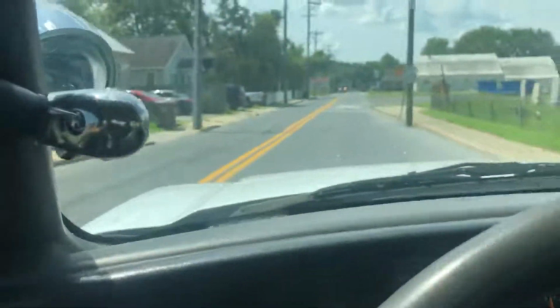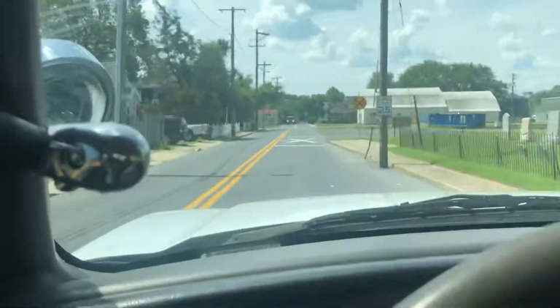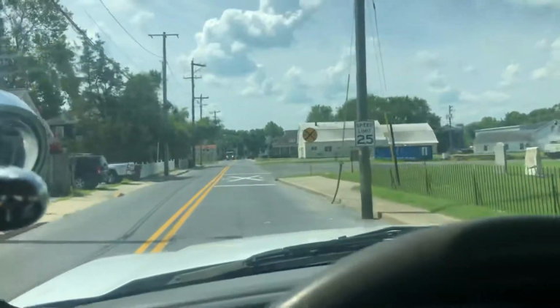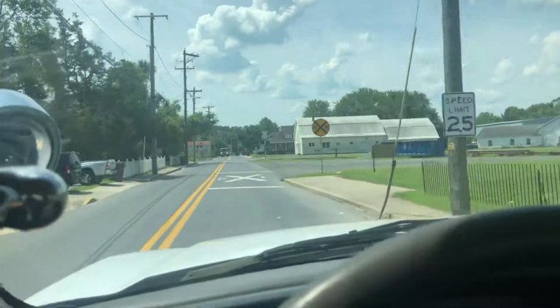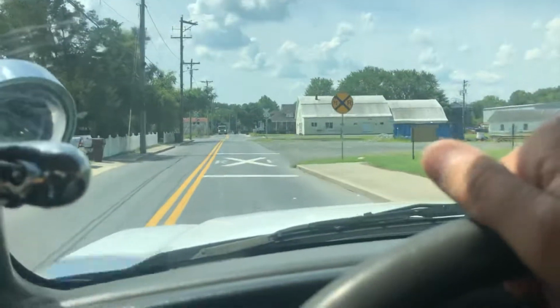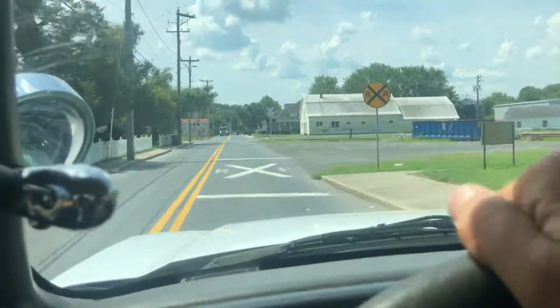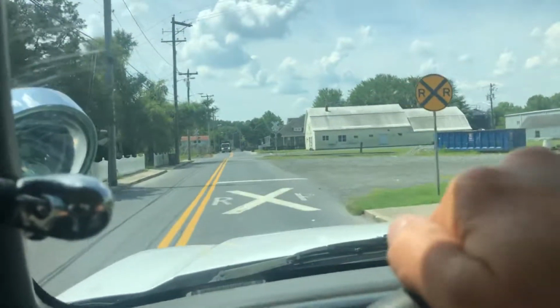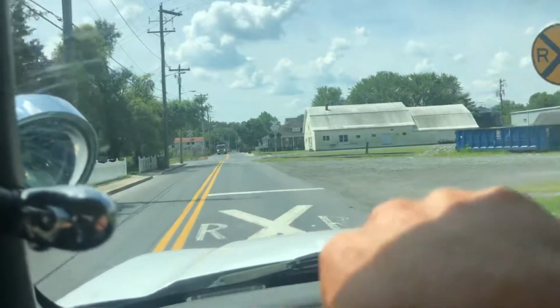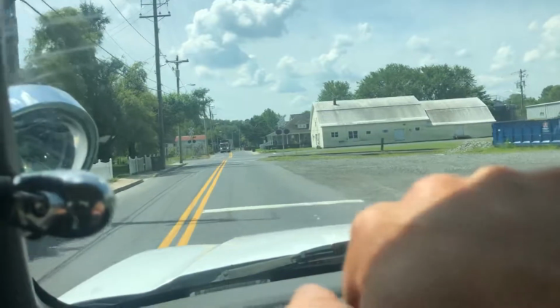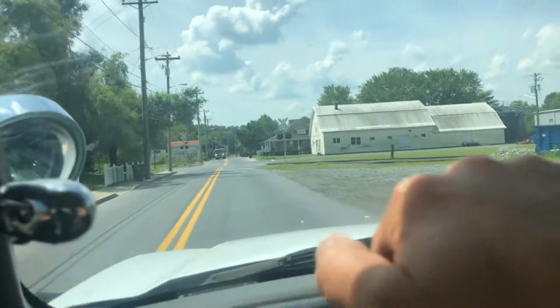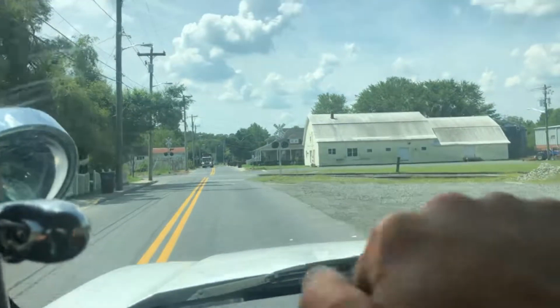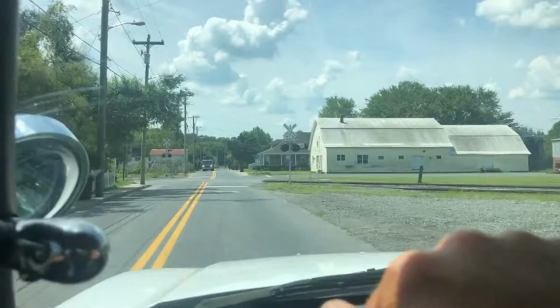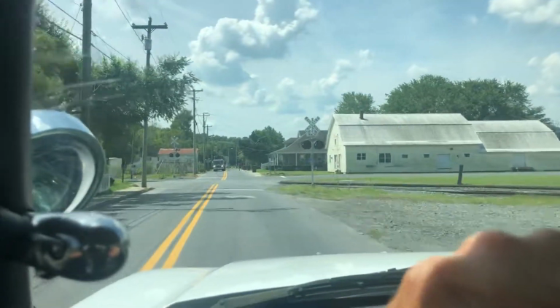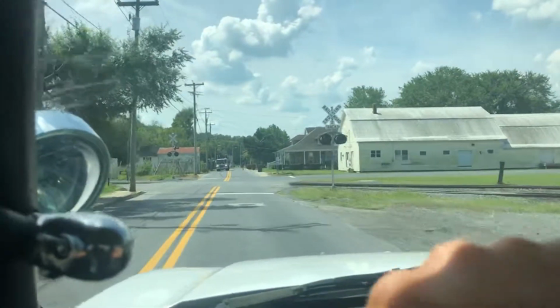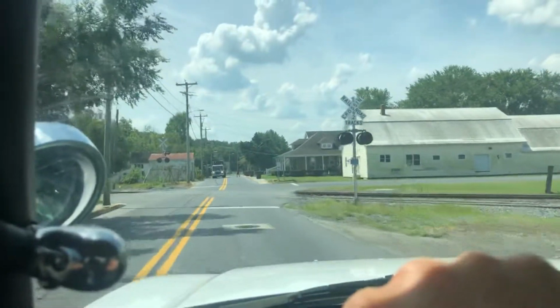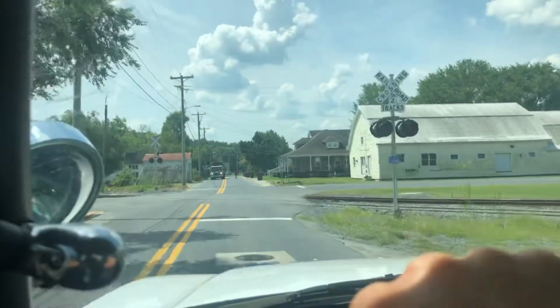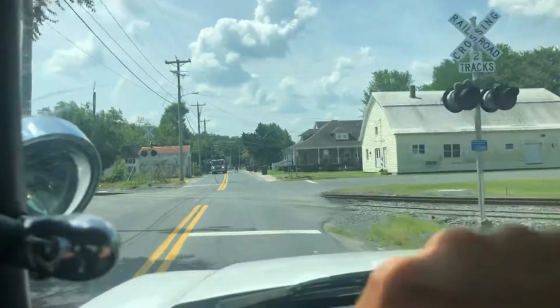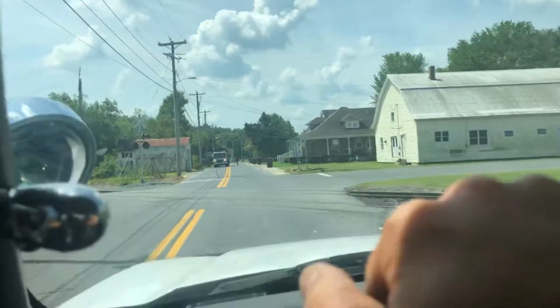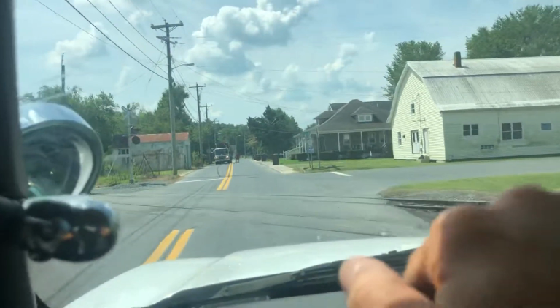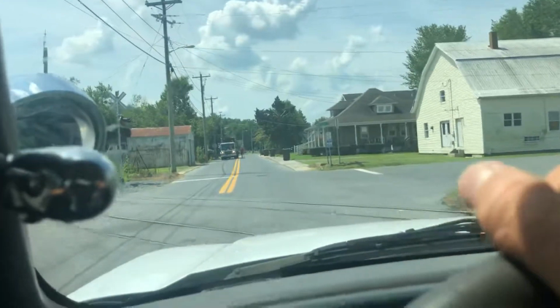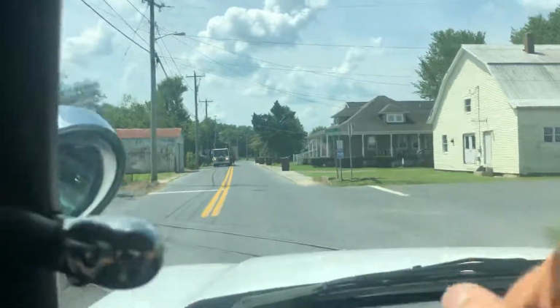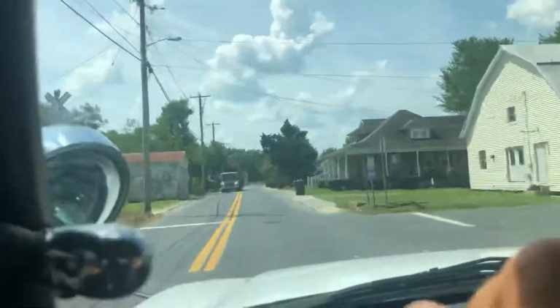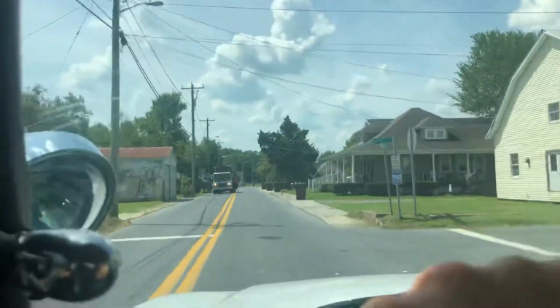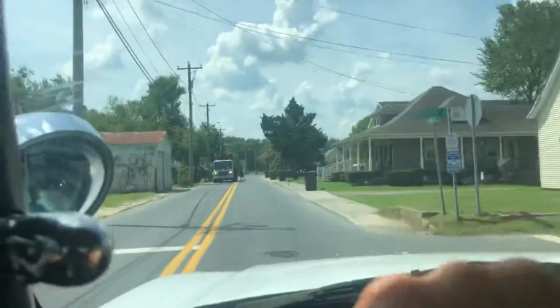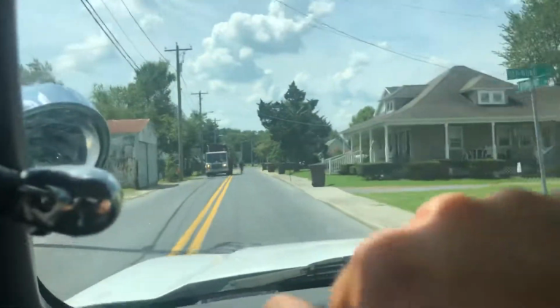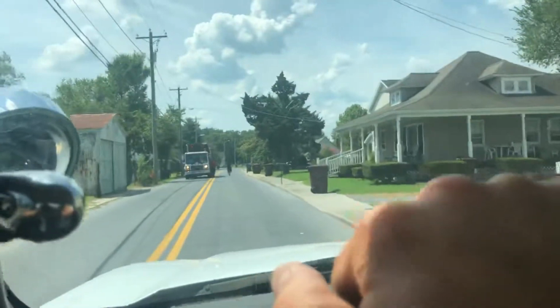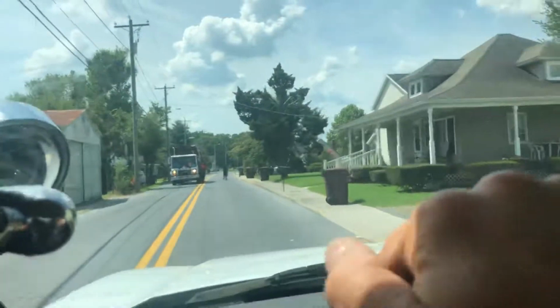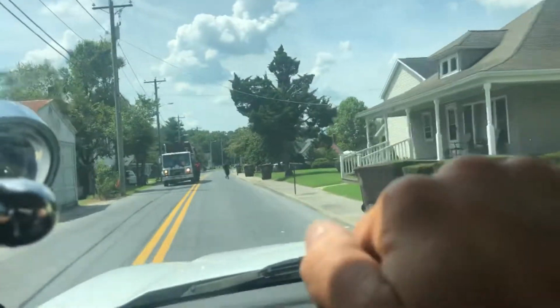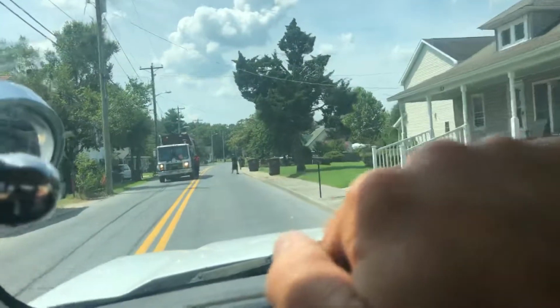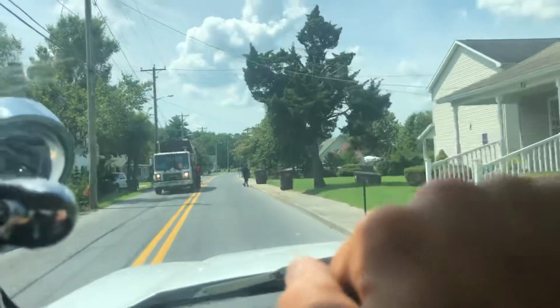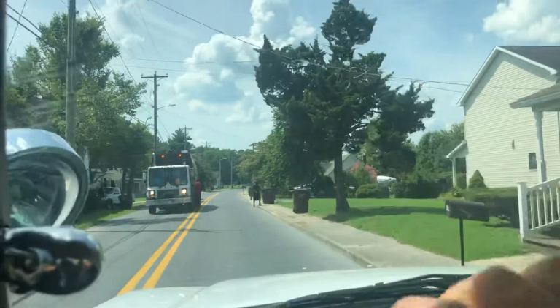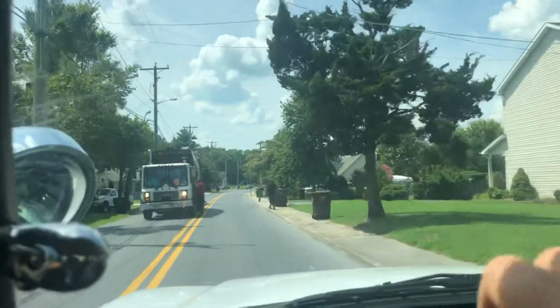If you fly to Salisbury, we can pick you up during business hours or by appointment, bring you back to the lot, put a 60-day Delaware temporary tag on this truck, and you can drive it back to wherever you're from.